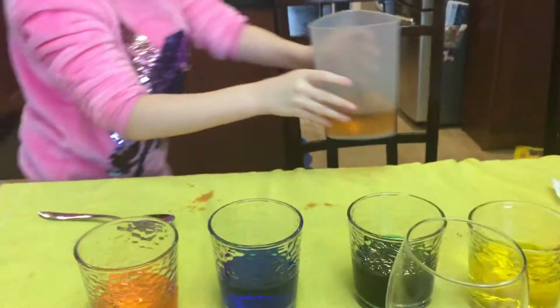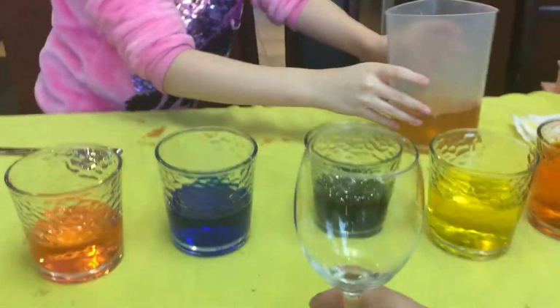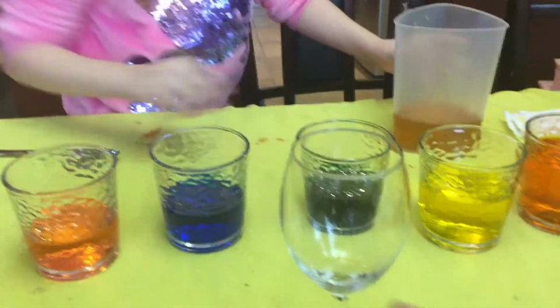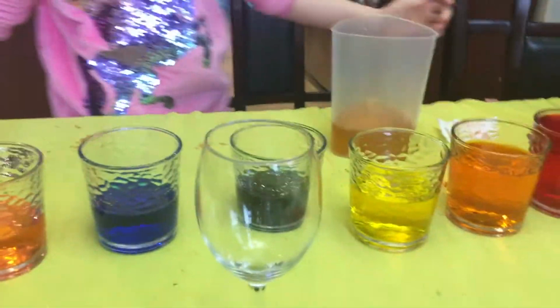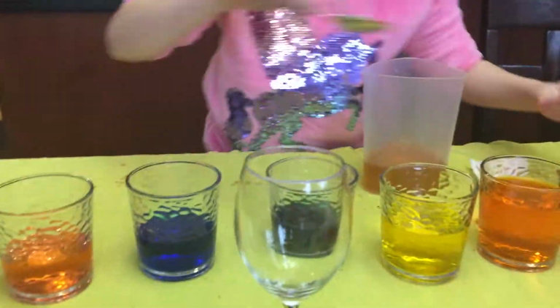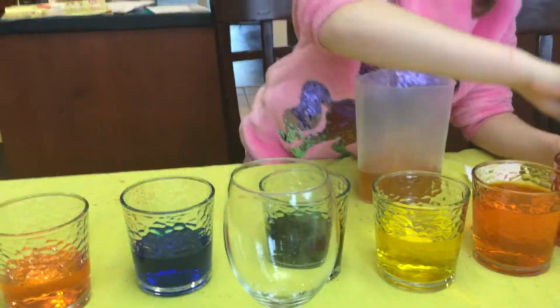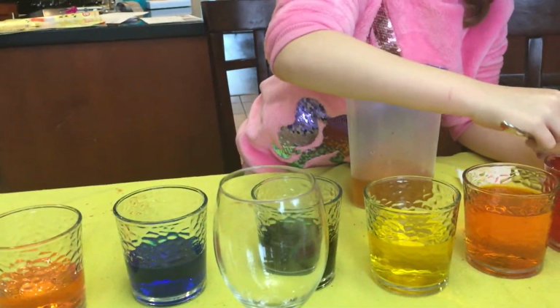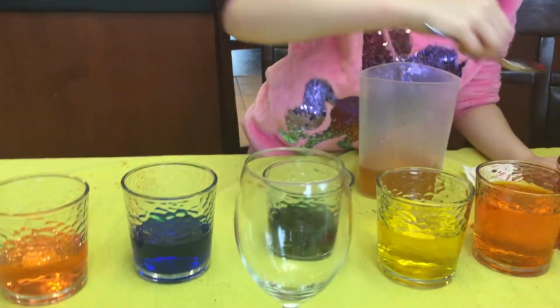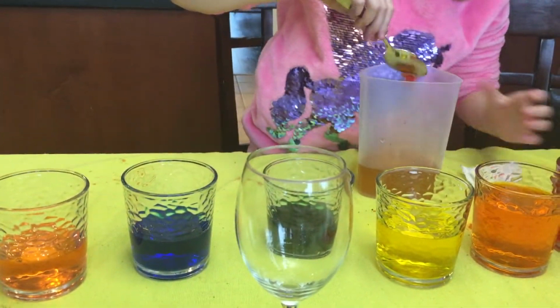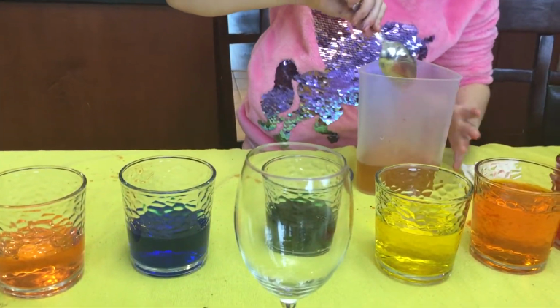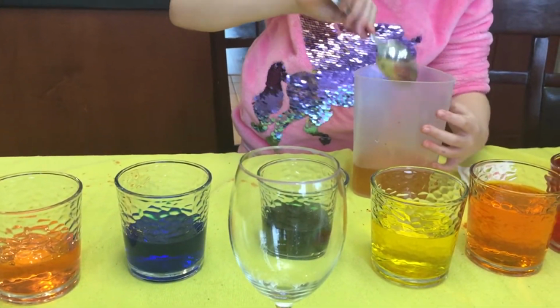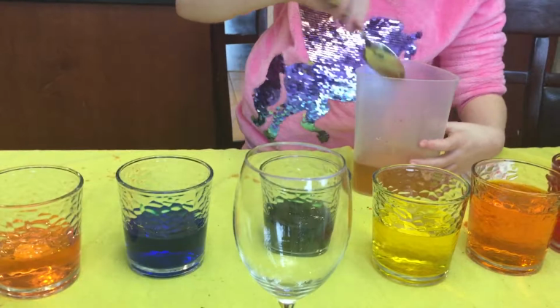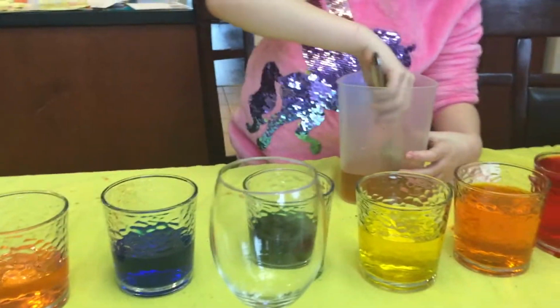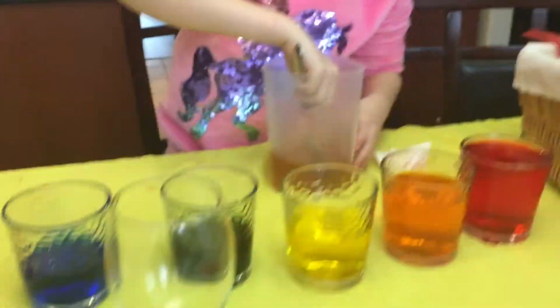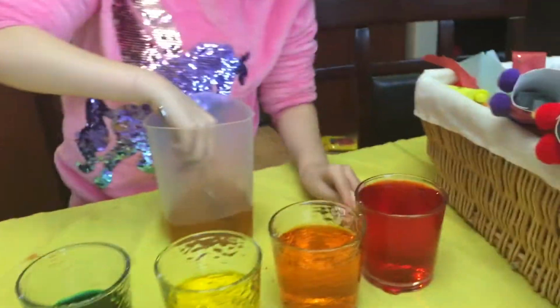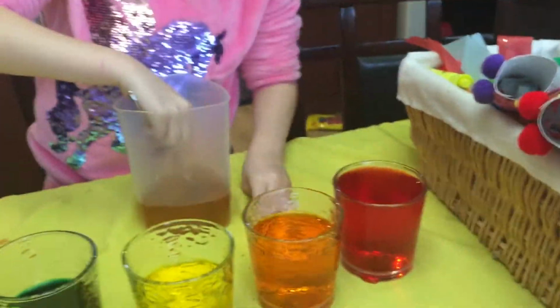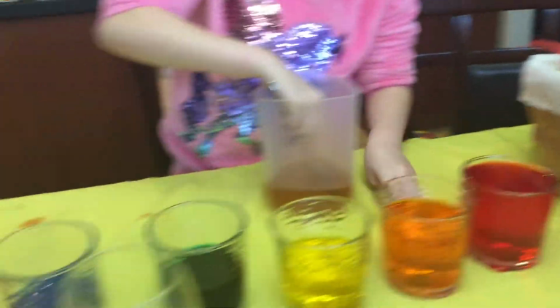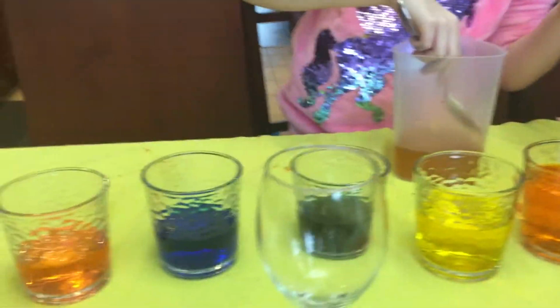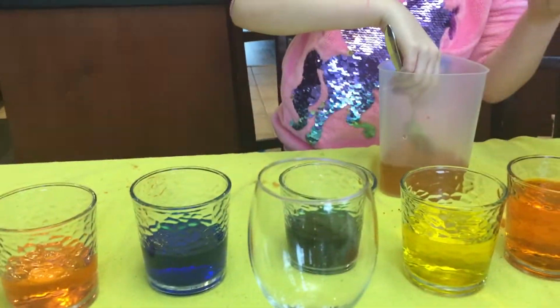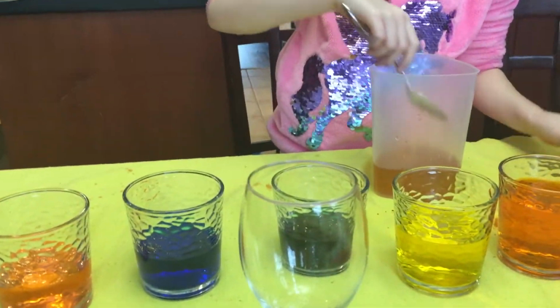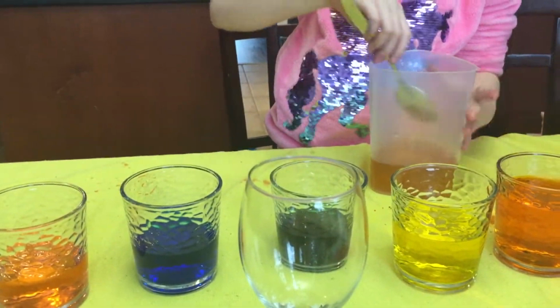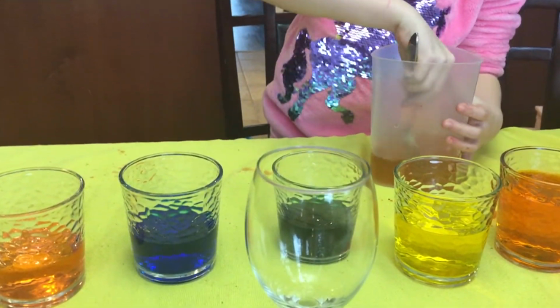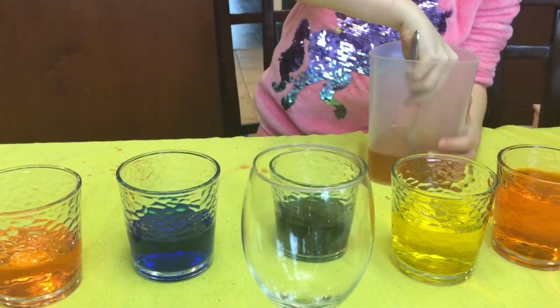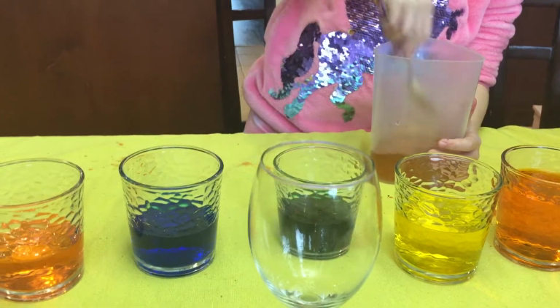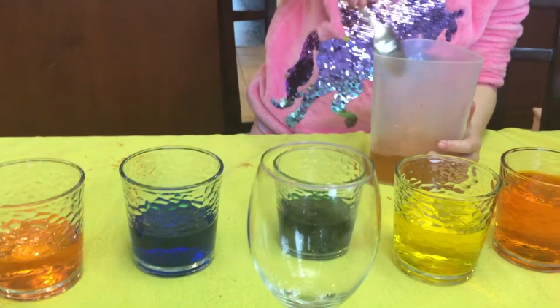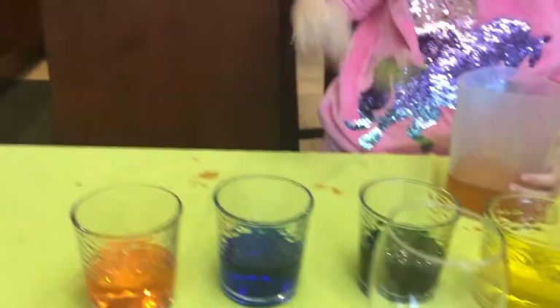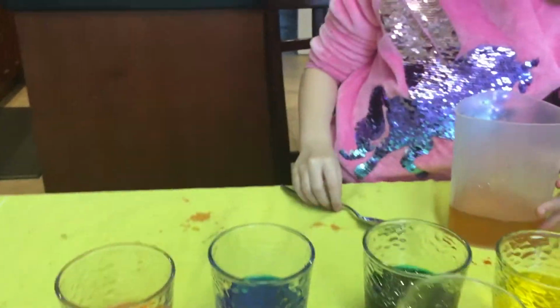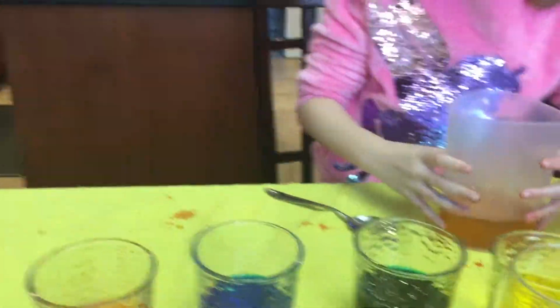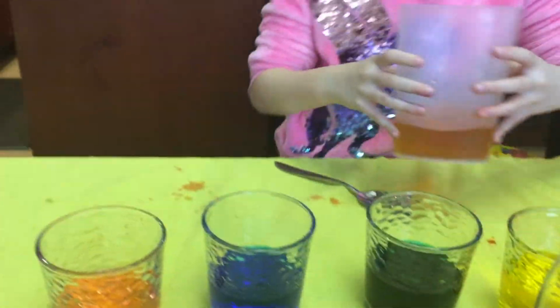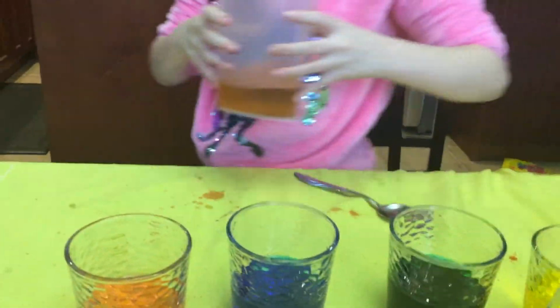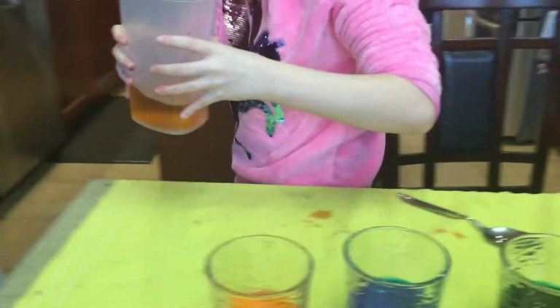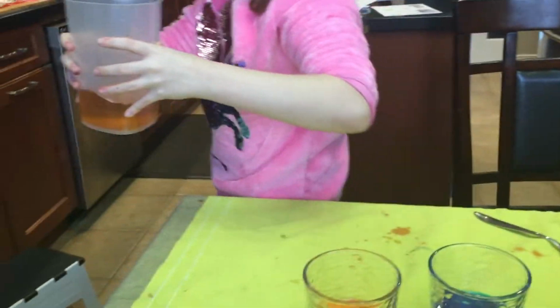There's the wine glass. Sophia is going to add a little bit of water in there for me. You just spilled — because we have a towel here. Okay, mix that. Water in here, please. This kind of looks orangey.